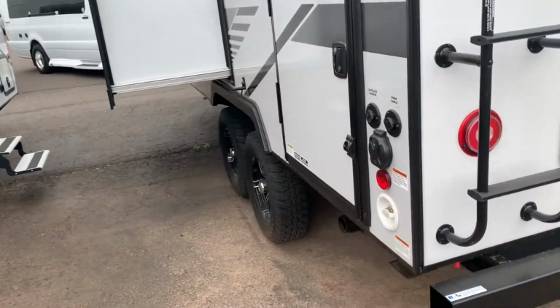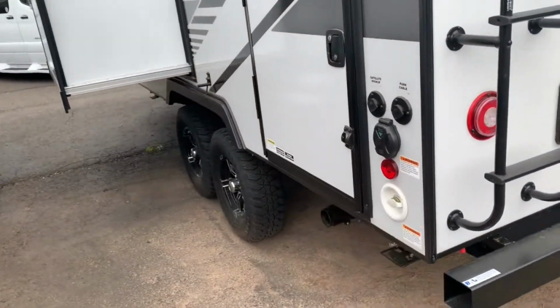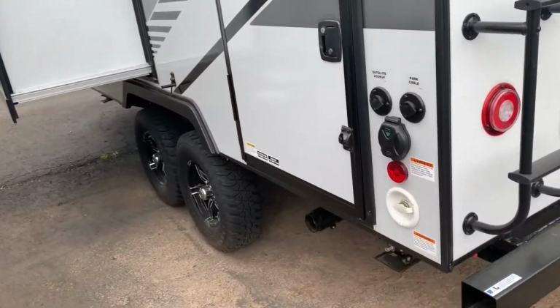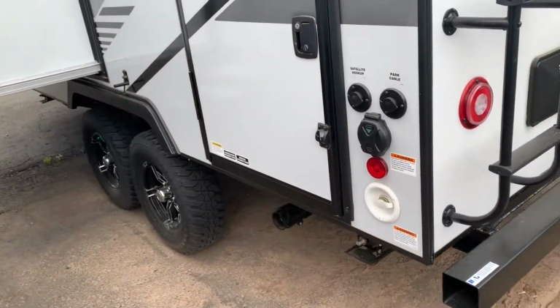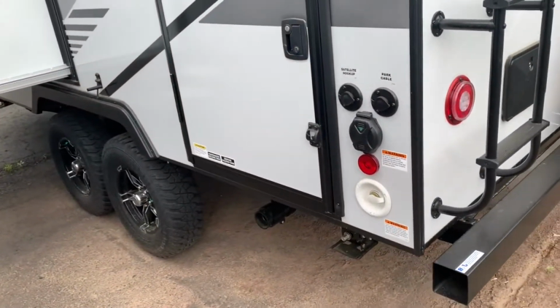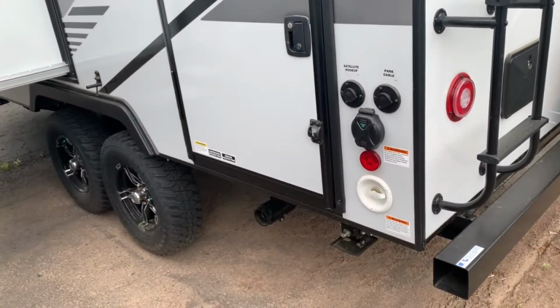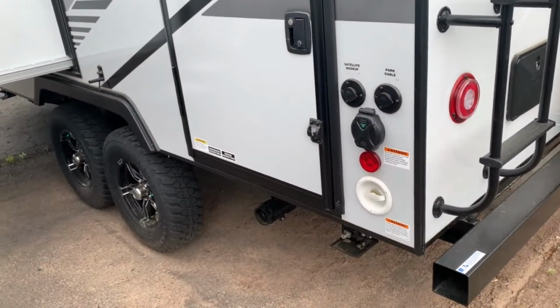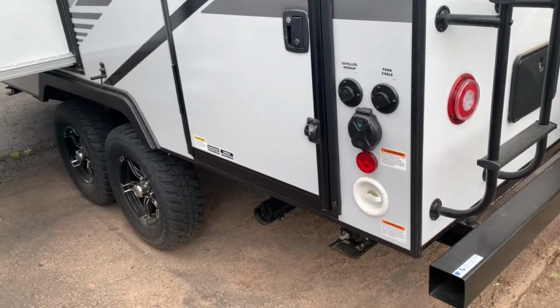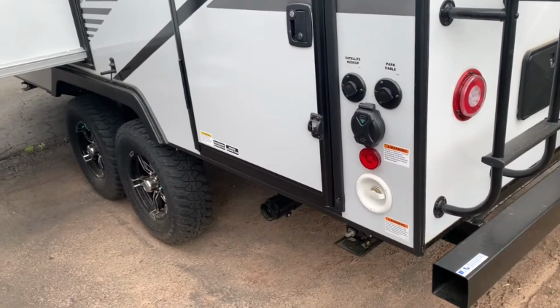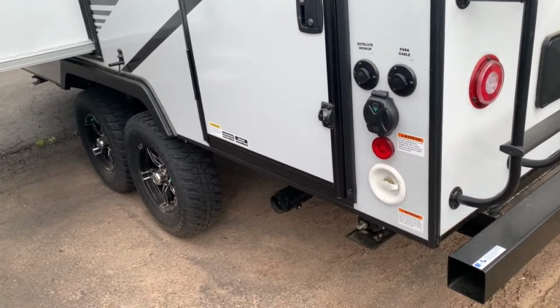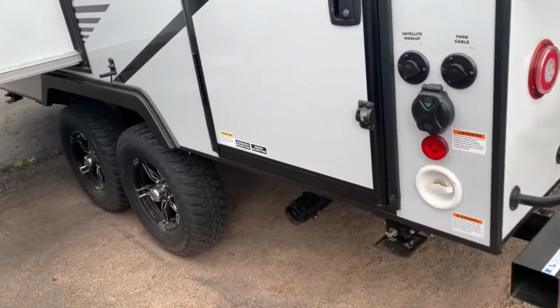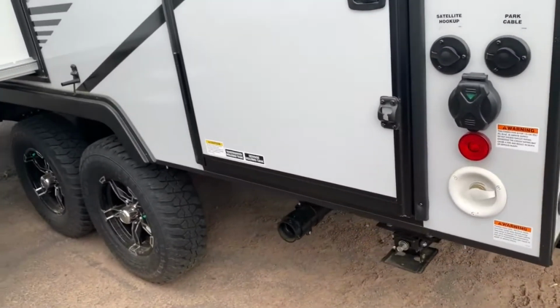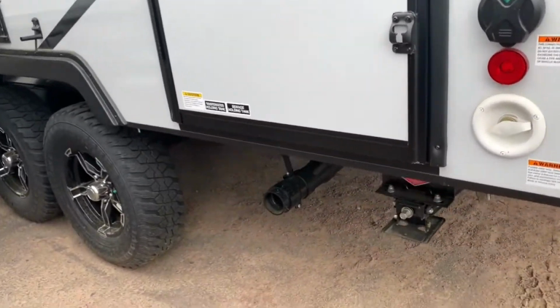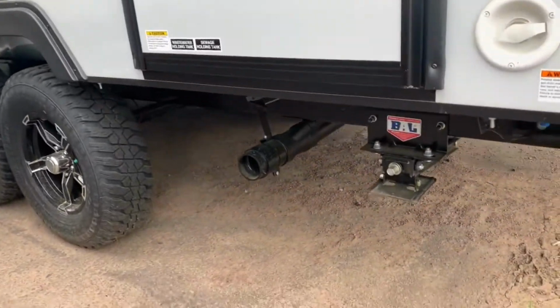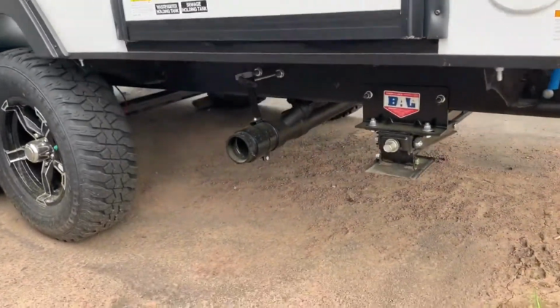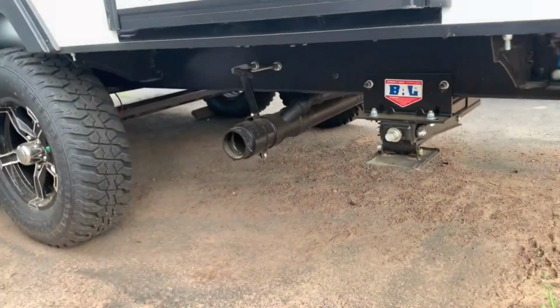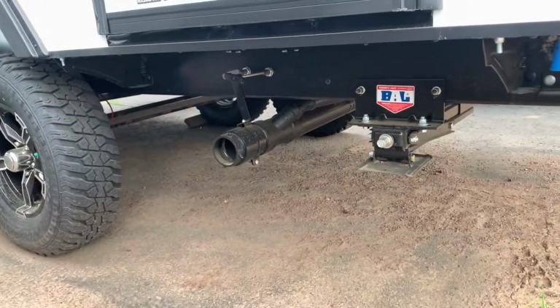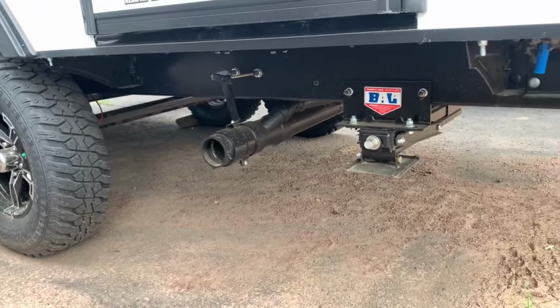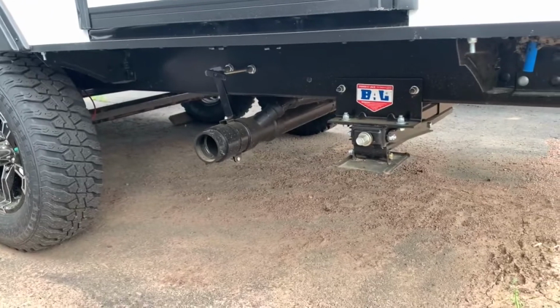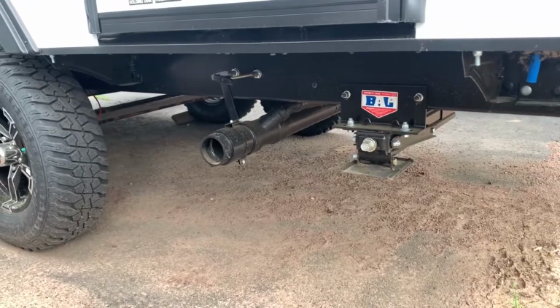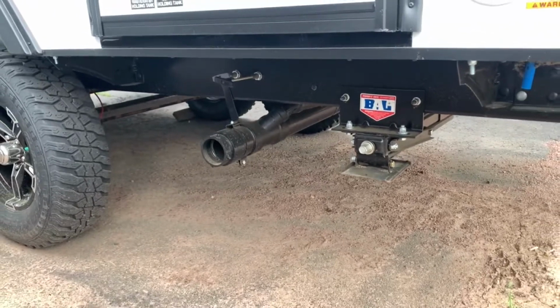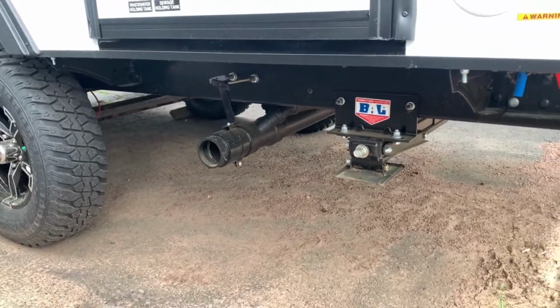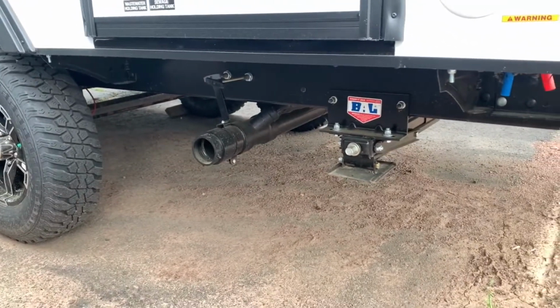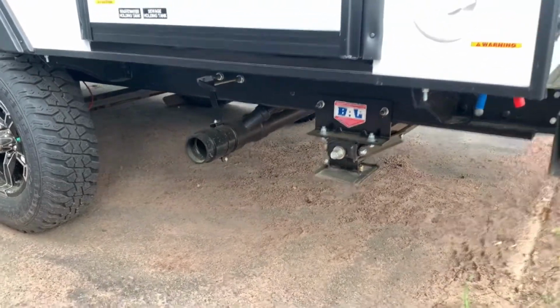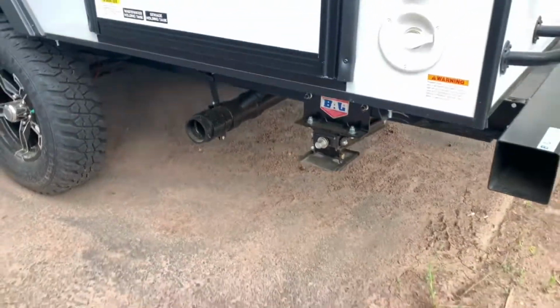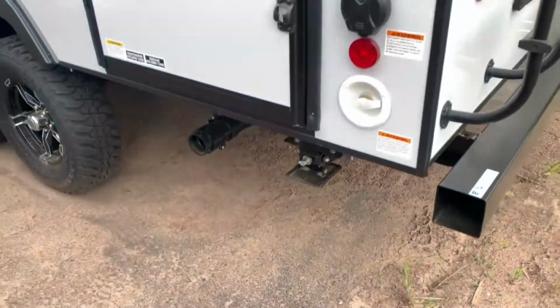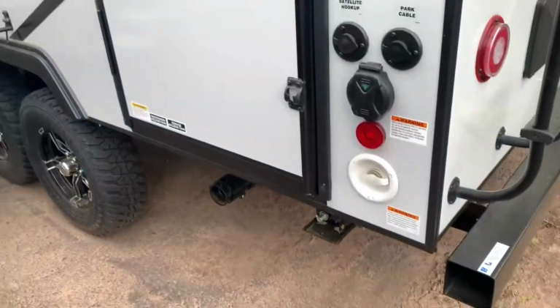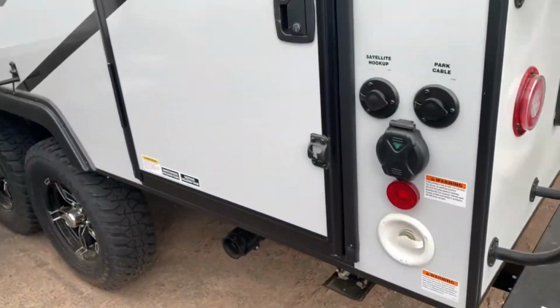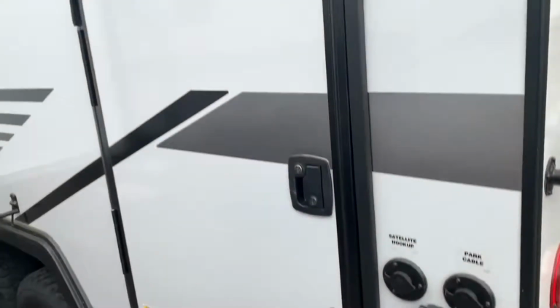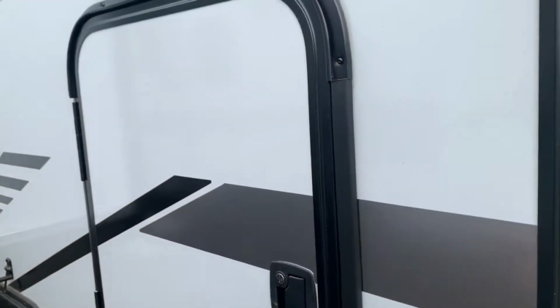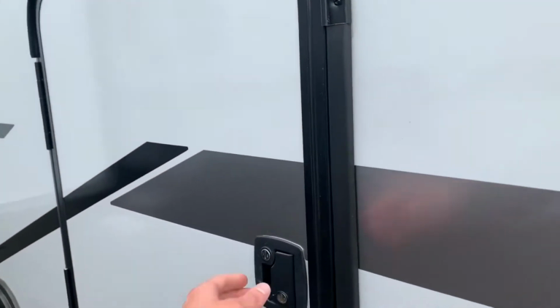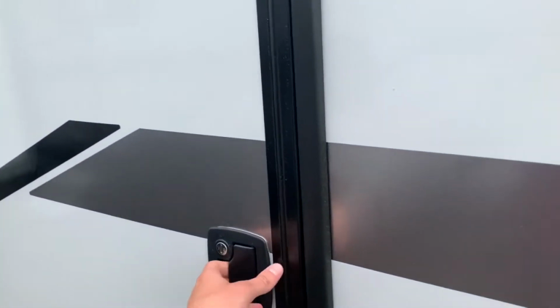Coming around on this side, you've got your hookups for your 30-amp connection, your cable hookups, and your city water connection. Down below you'll find your sewage drain — it doesn't sit way down to the floor, which is nice so you don't have to get down too far. Got a nice storage door back here as well.